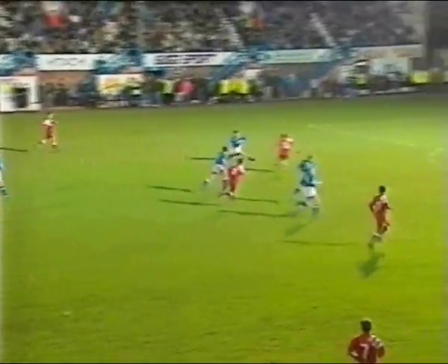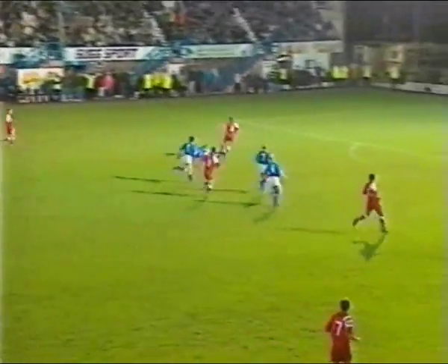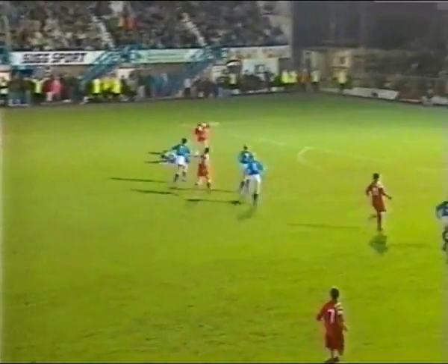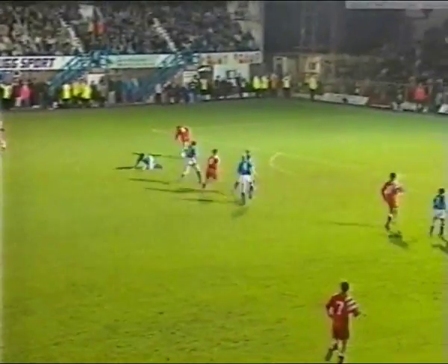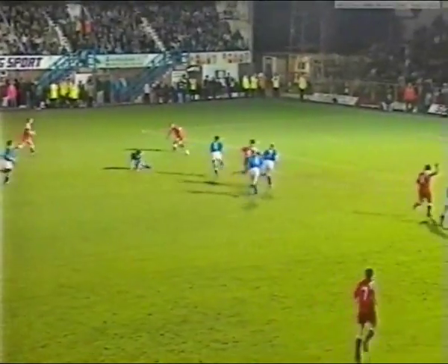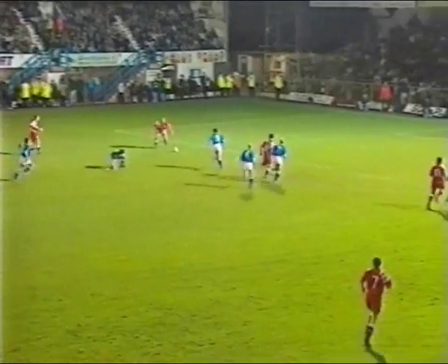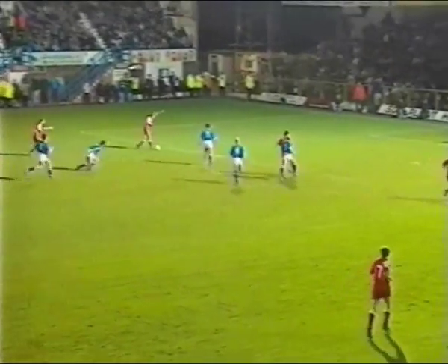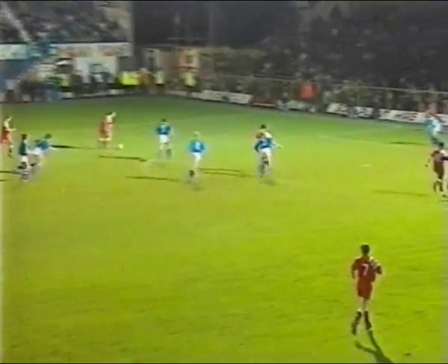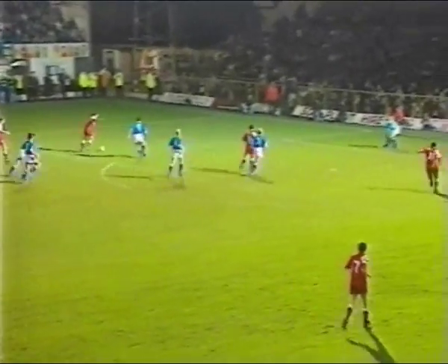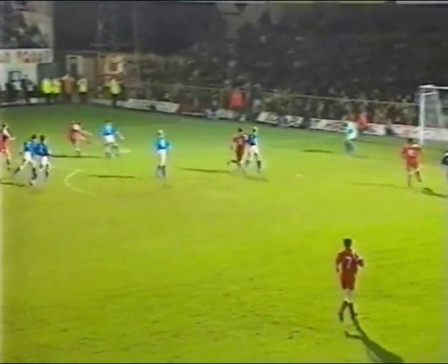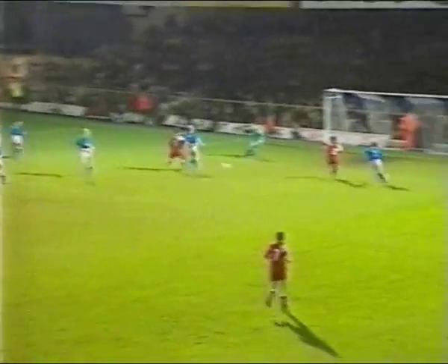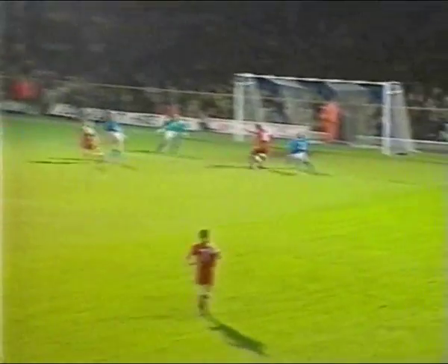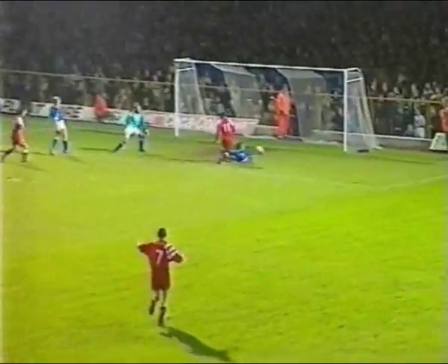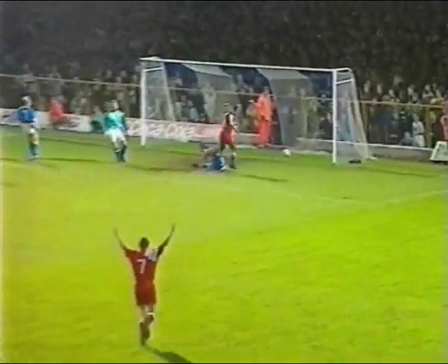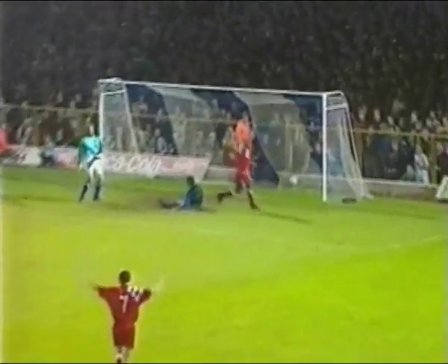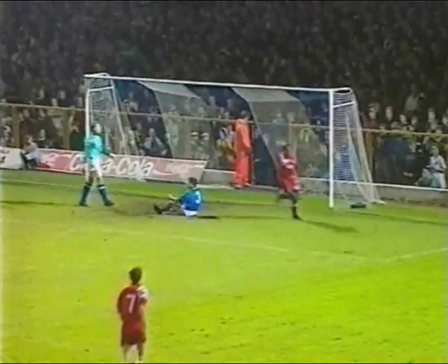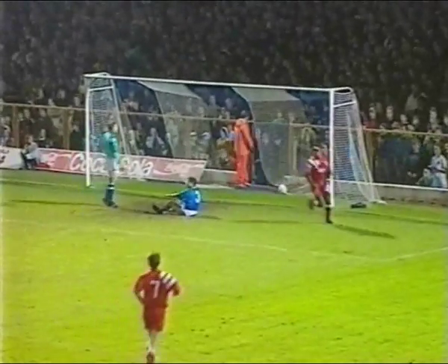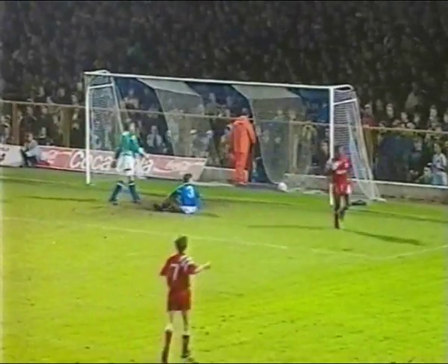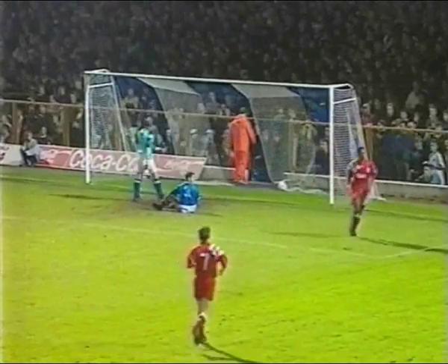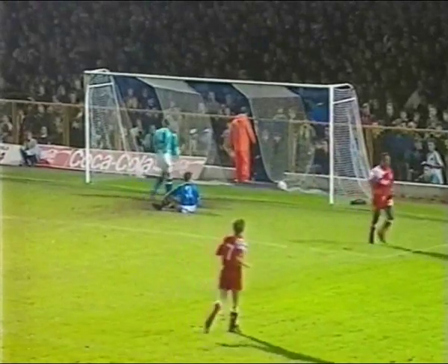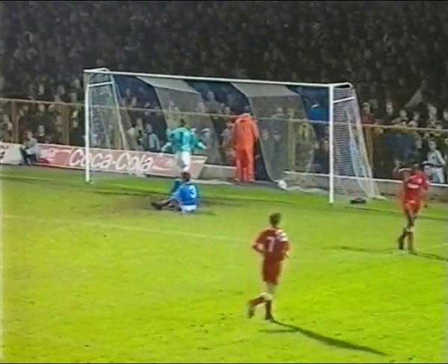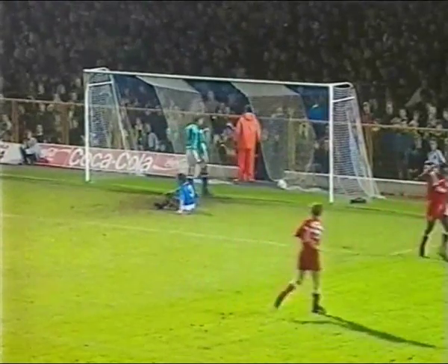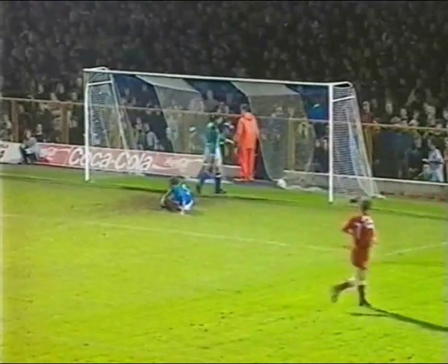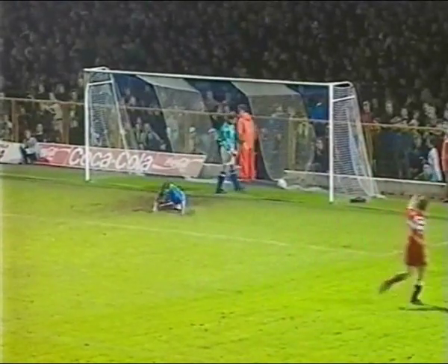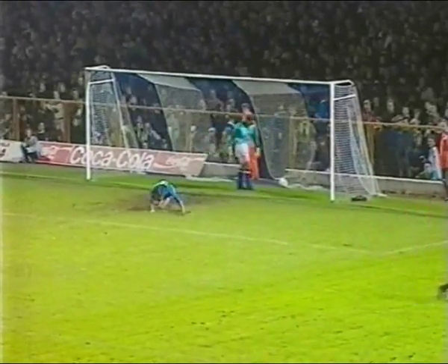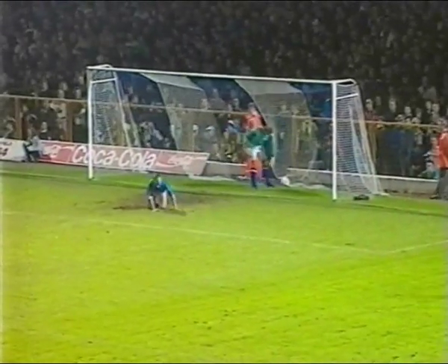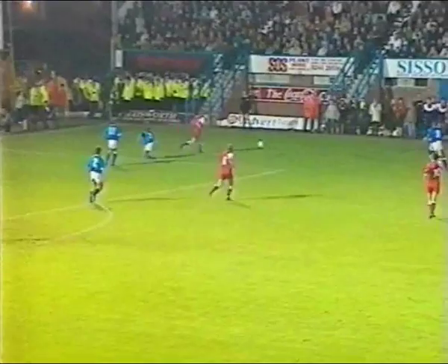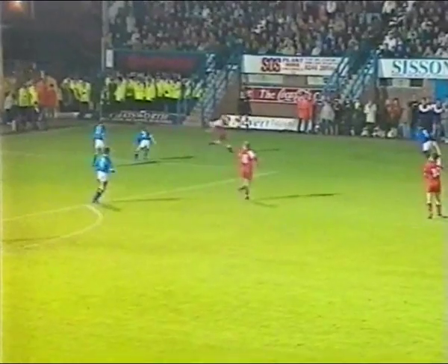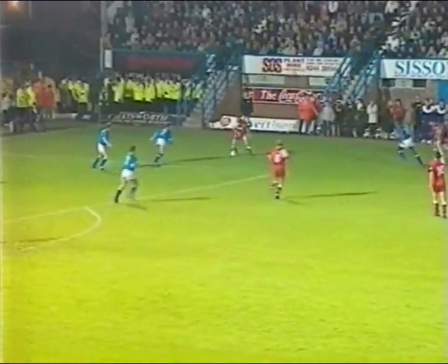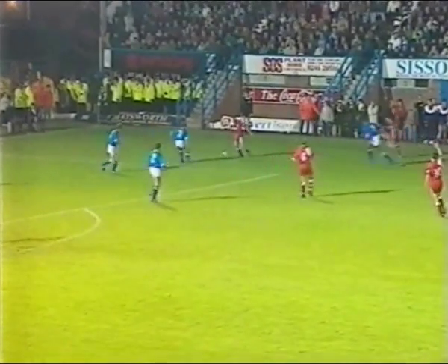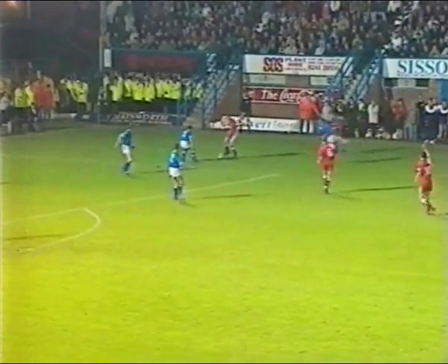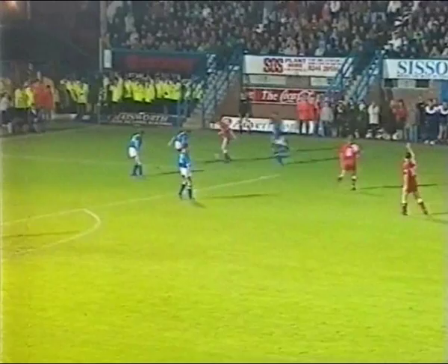Here comes Rosenthal, and if he gets through here he might get a third. Ronnie Rosenthal — and it's swept into the net by Mark Walters. Liverpool have a third. It's a good spell again for Liverpool now.